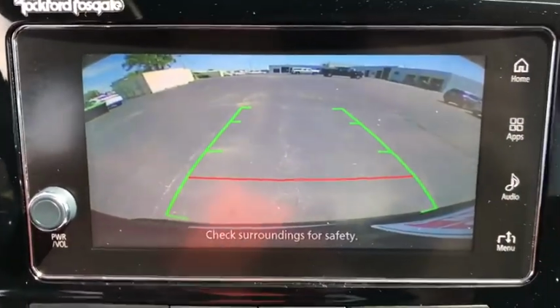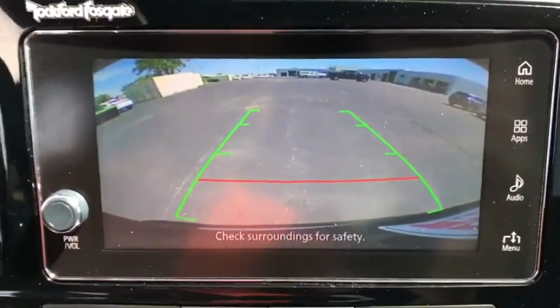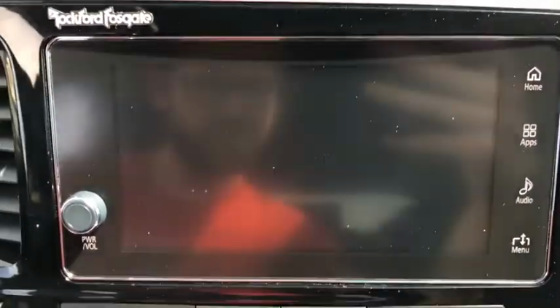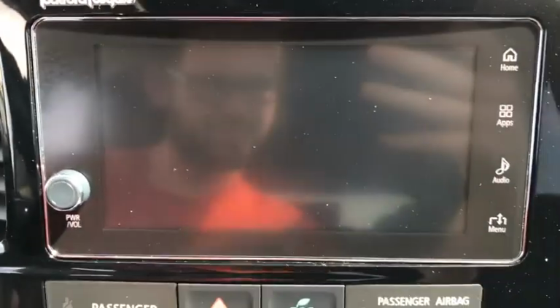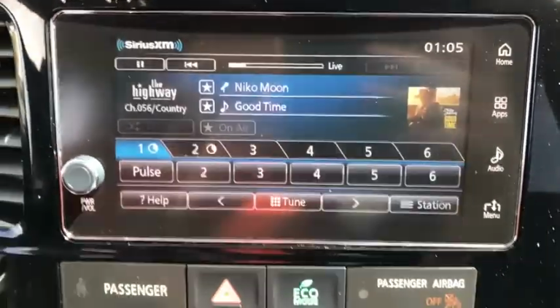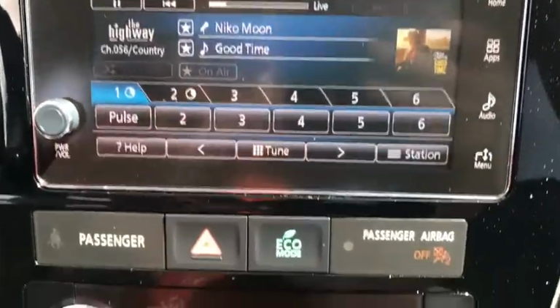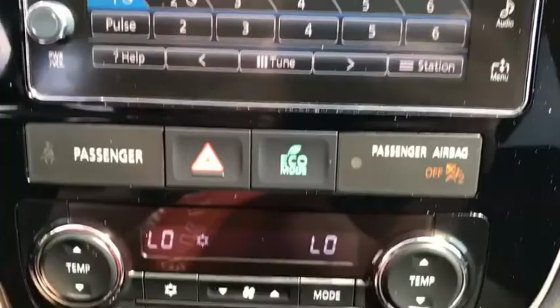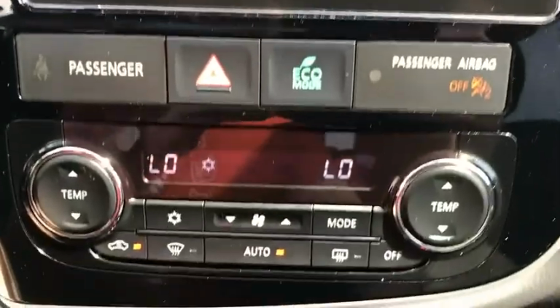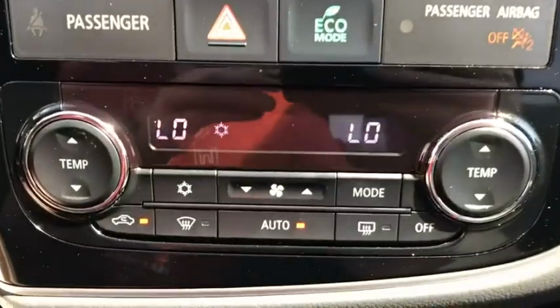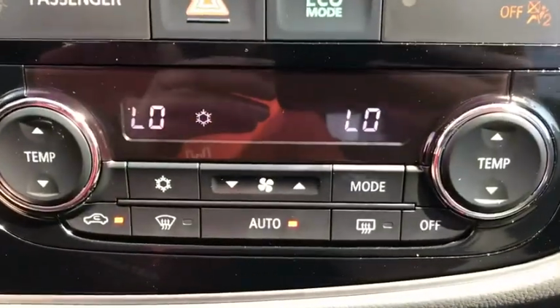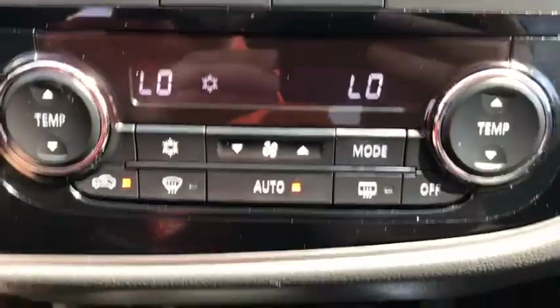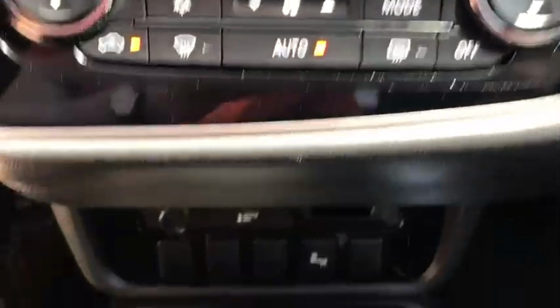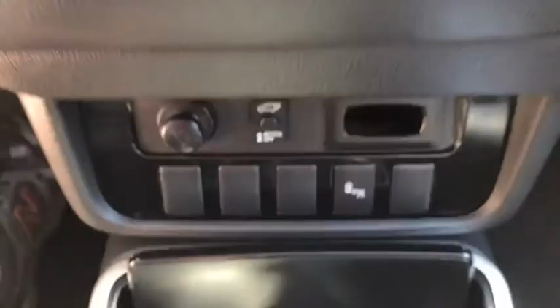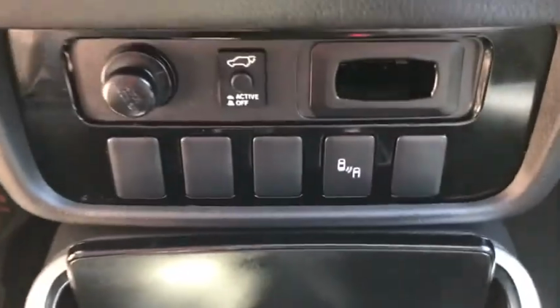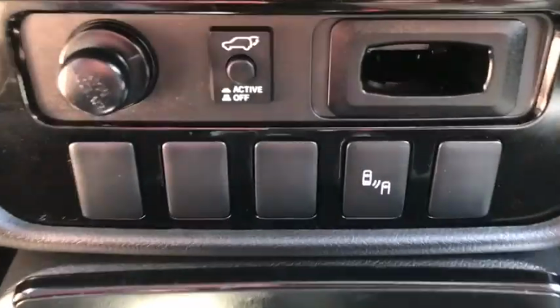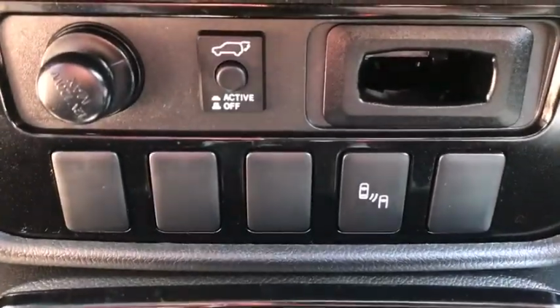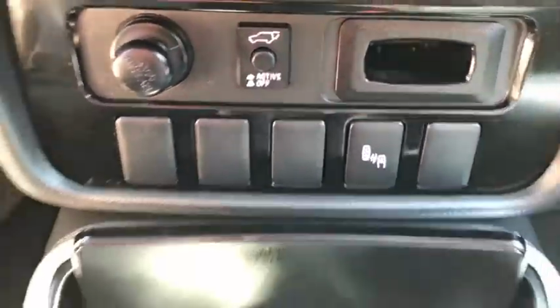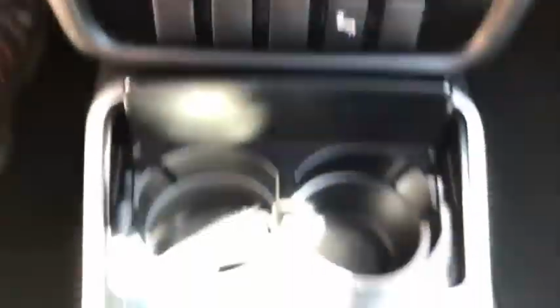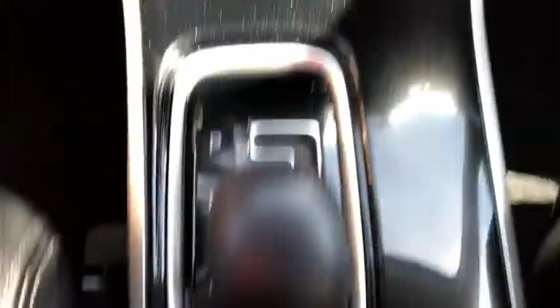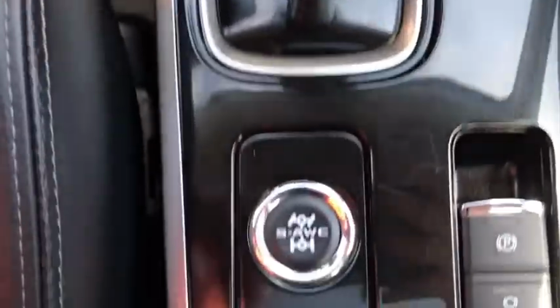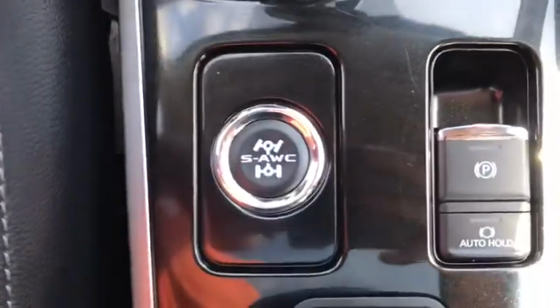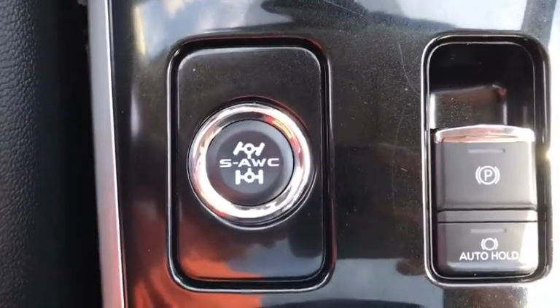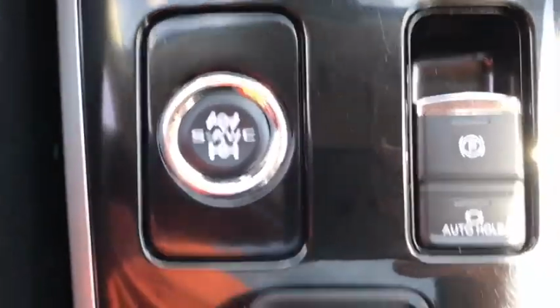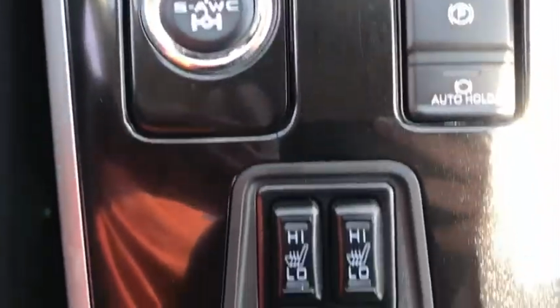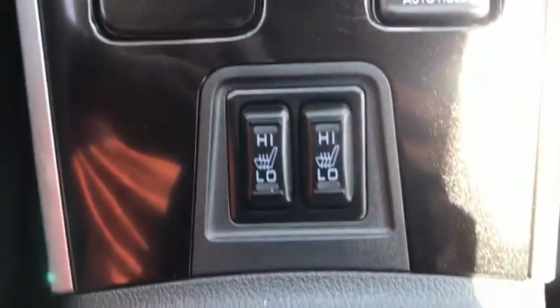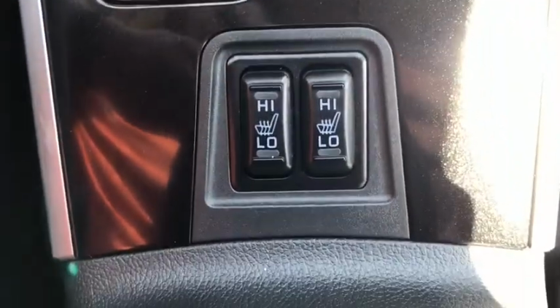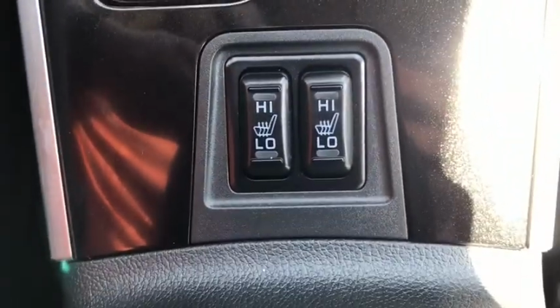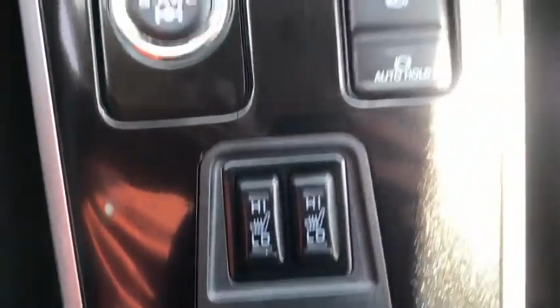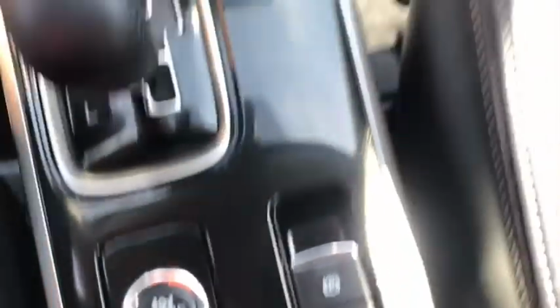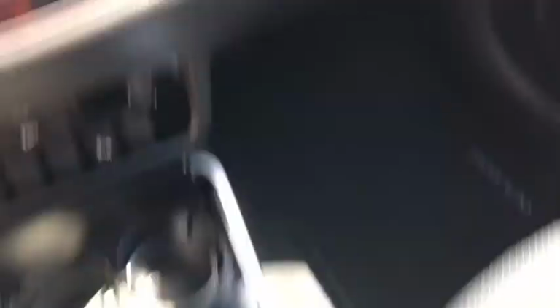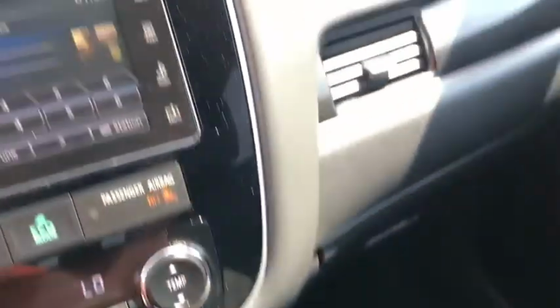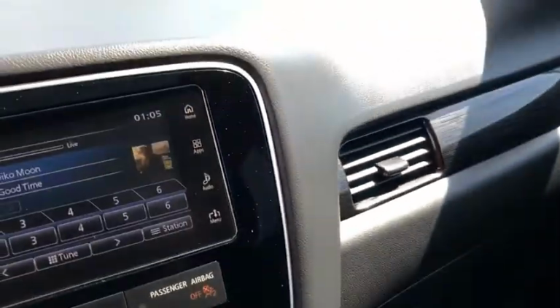Security system, power windows, heated front seats, trip computer, rear window defroster, fog lights, remote keyless entry, leather seats, tachometer, panic alarm, power moonroof.